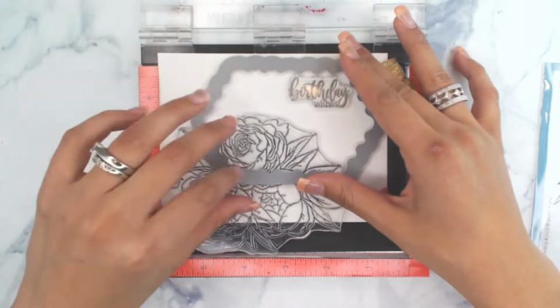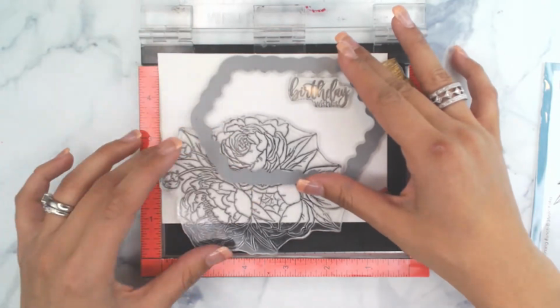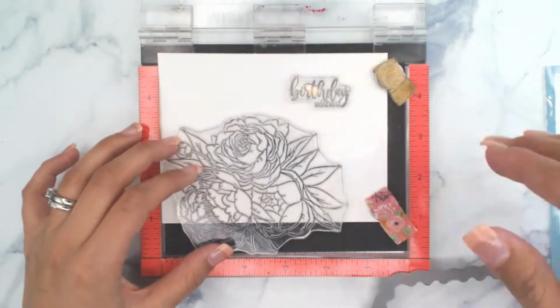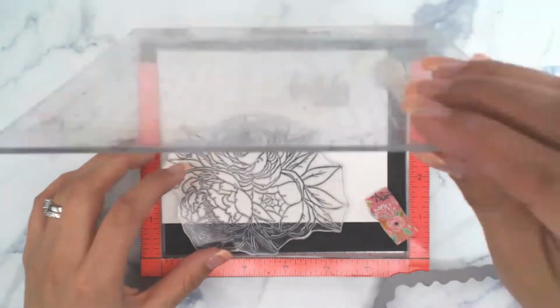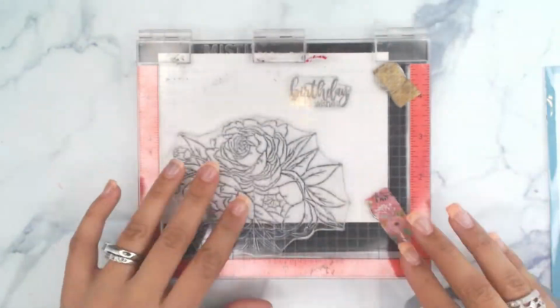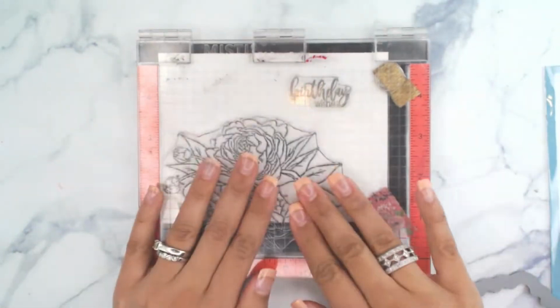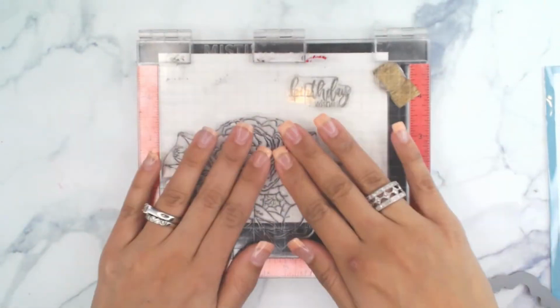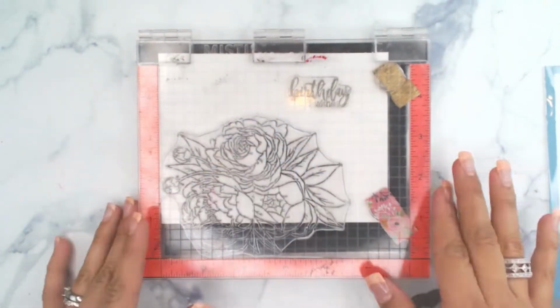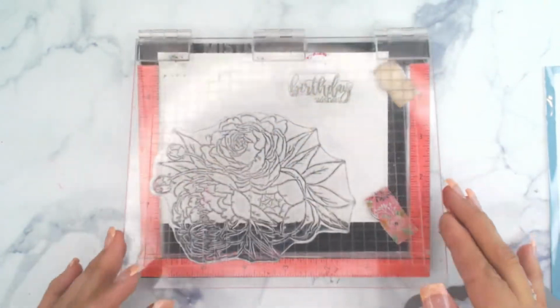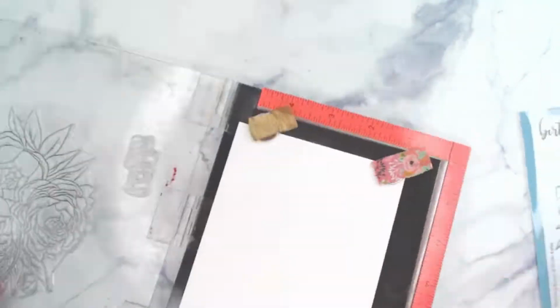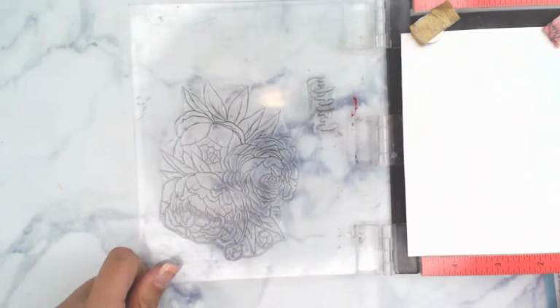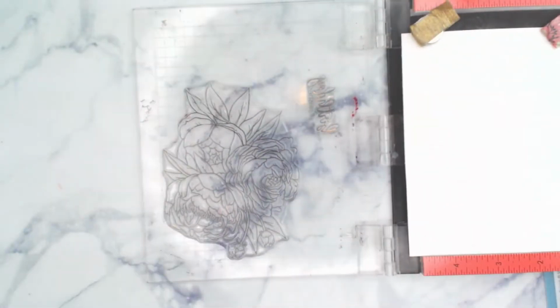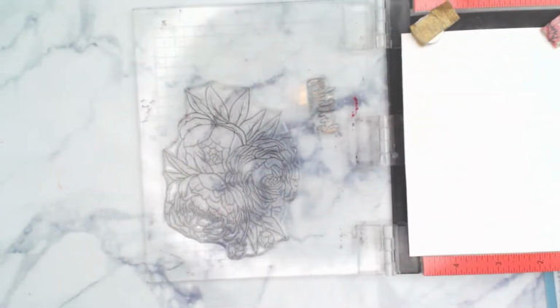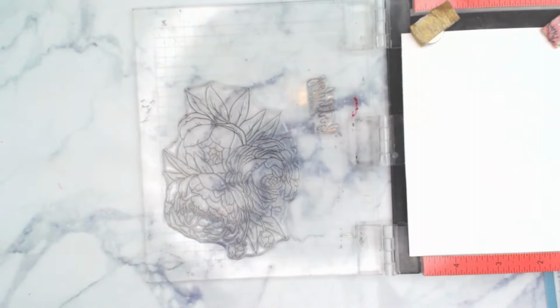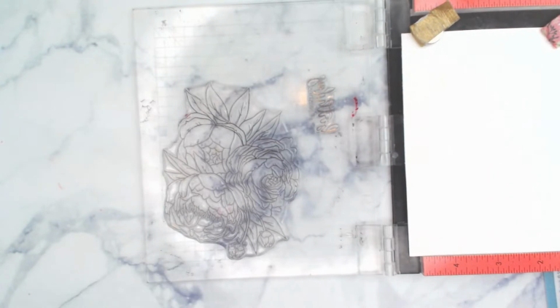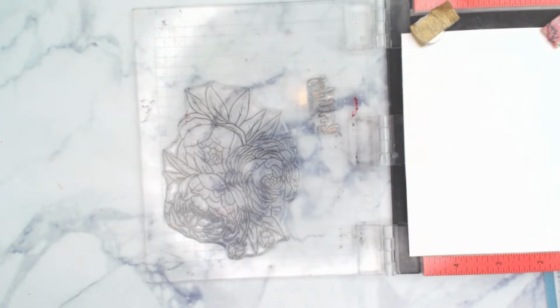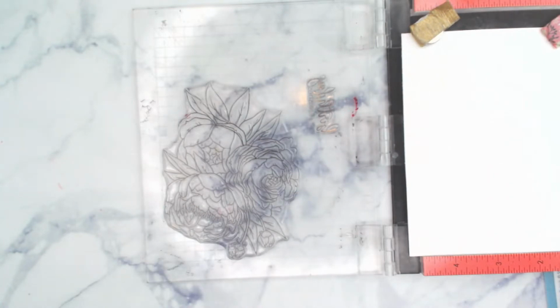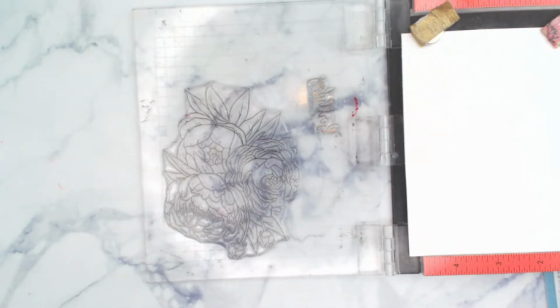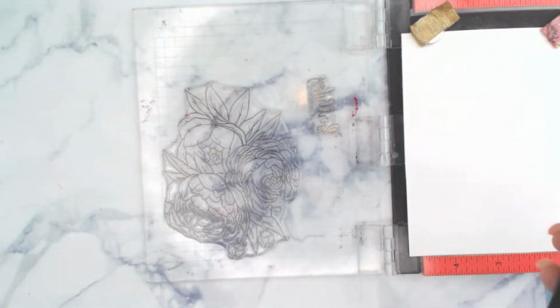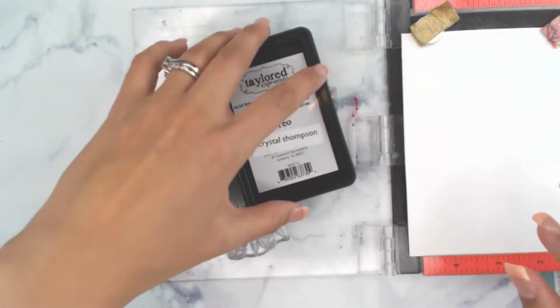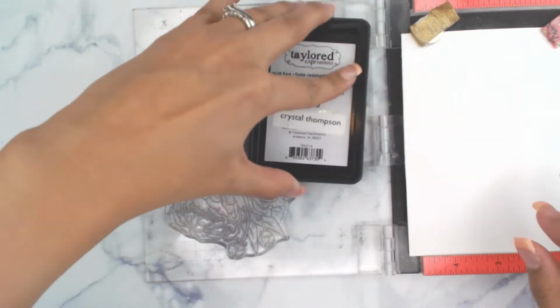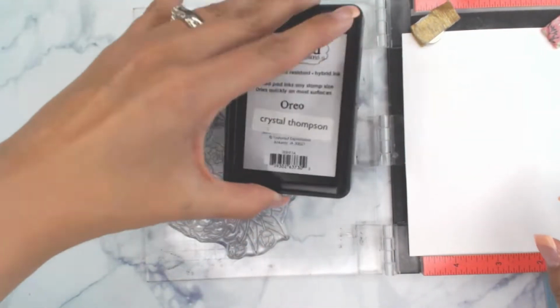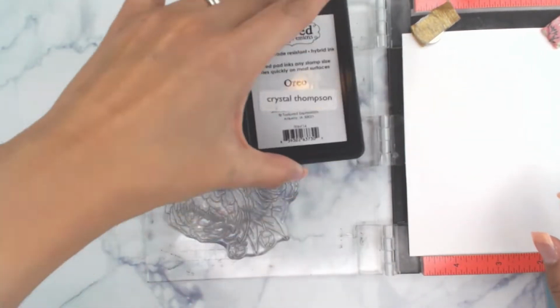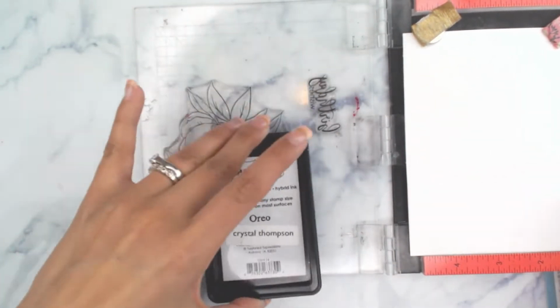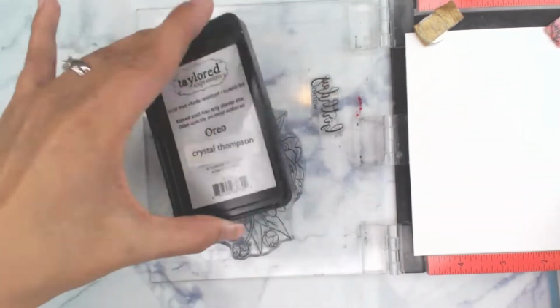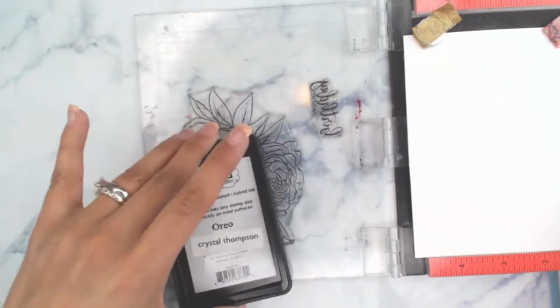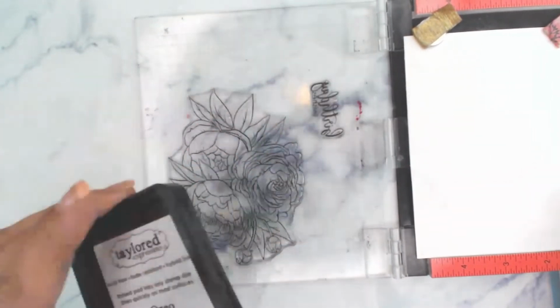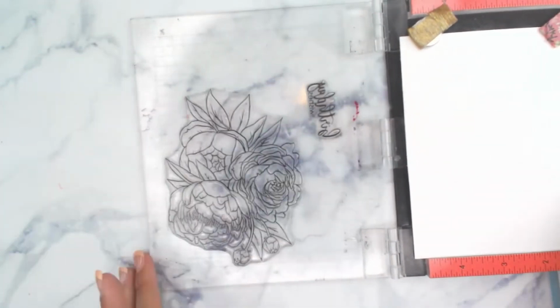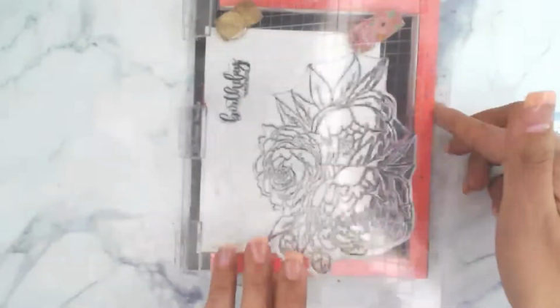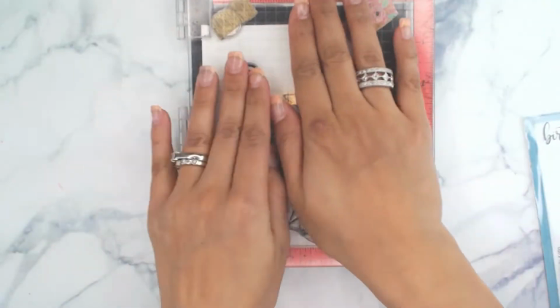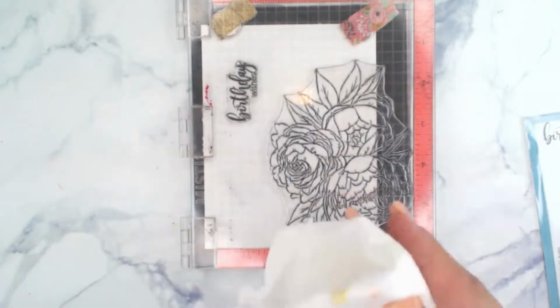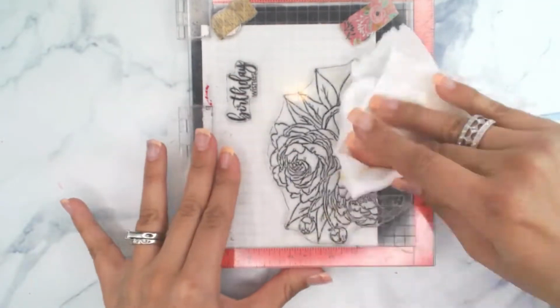We're going to begin by placing our floral stamp and the sentiment on our Misty. We're going to measure out where we're going to place the scalloped oblong and ink everything up with black ink.